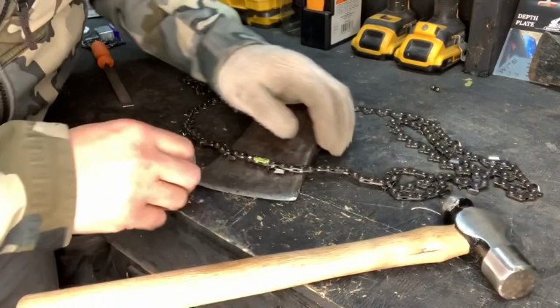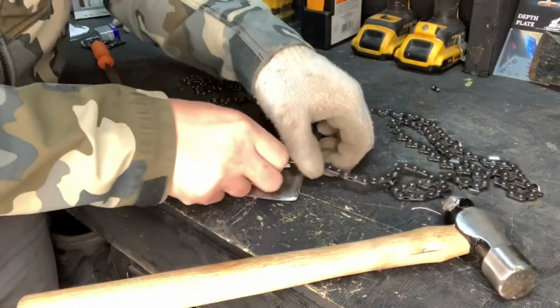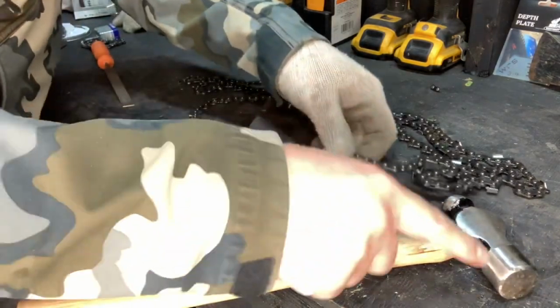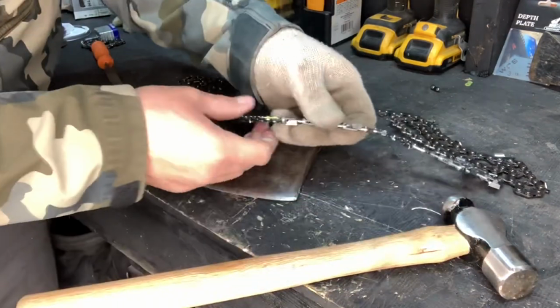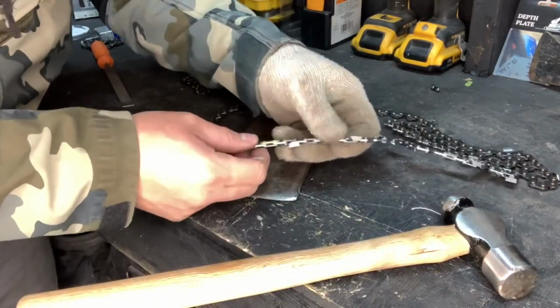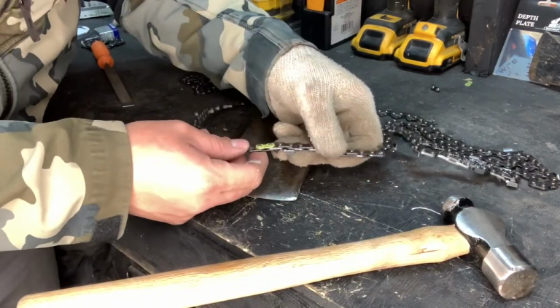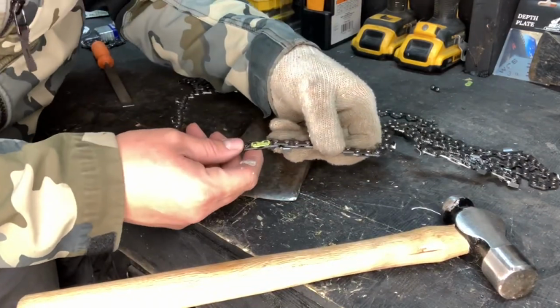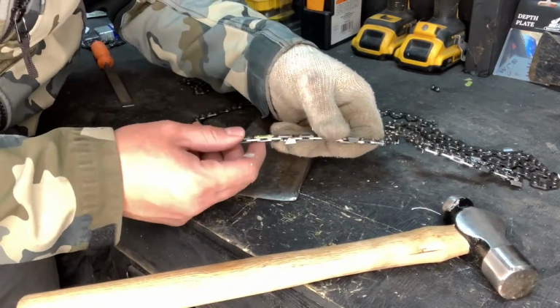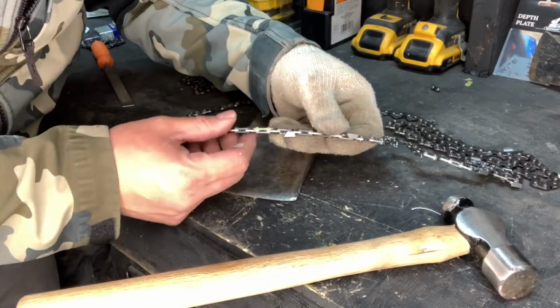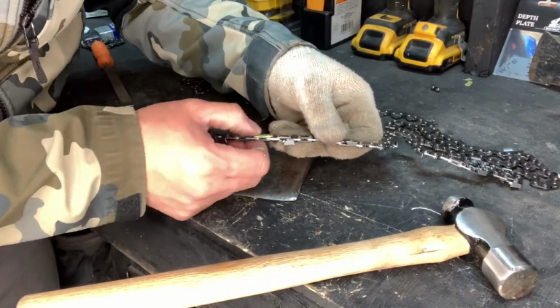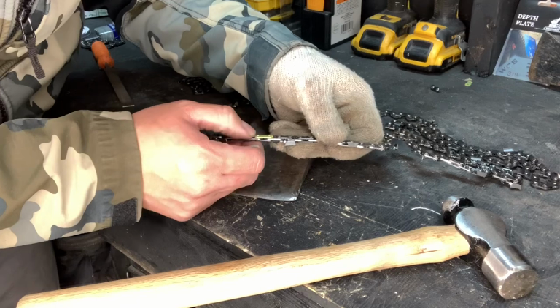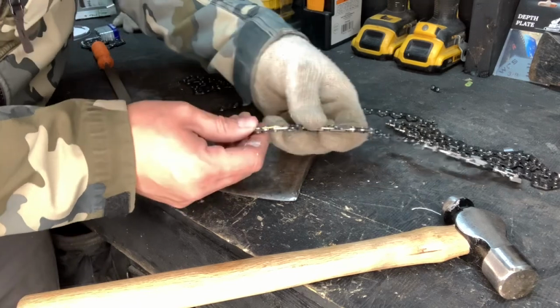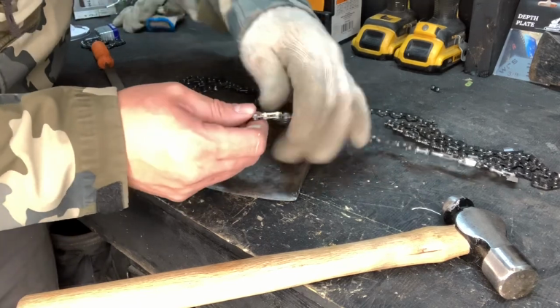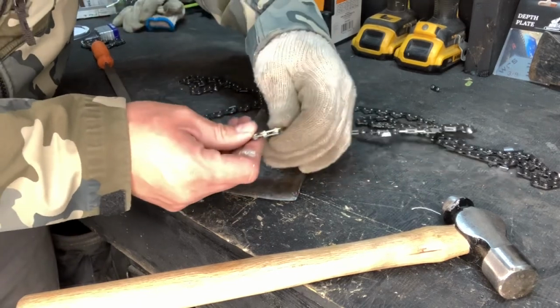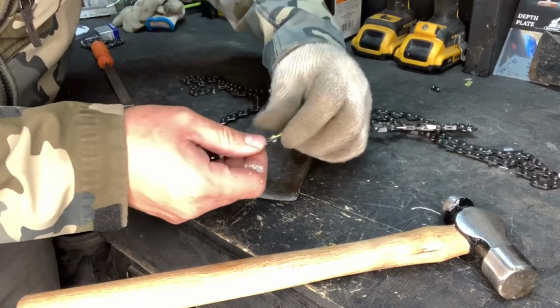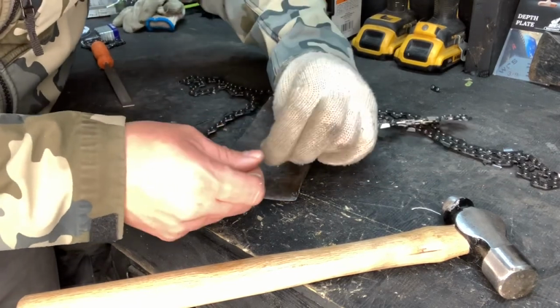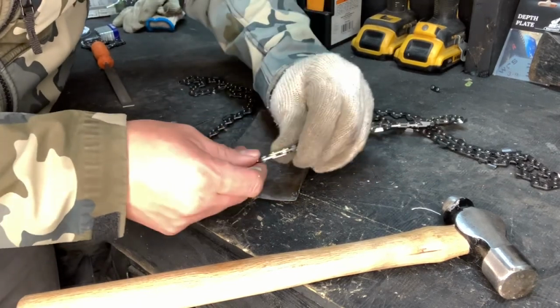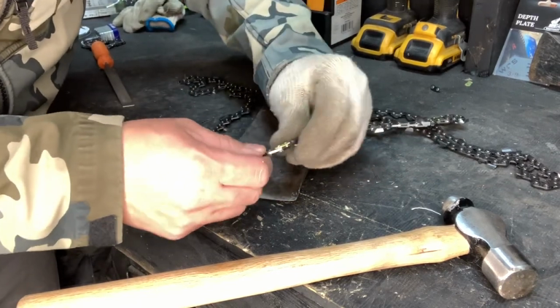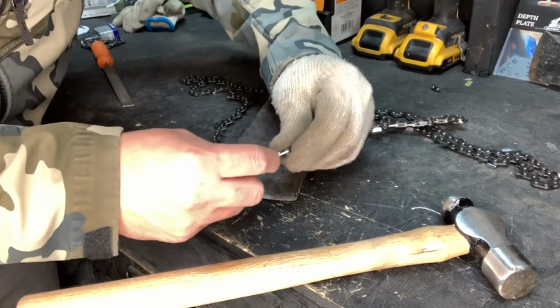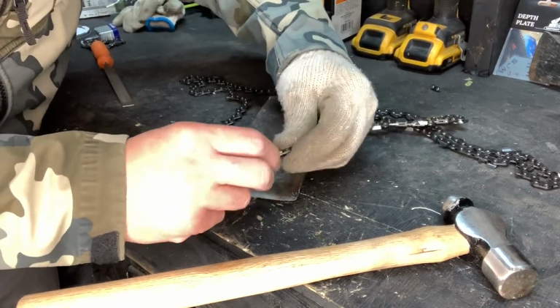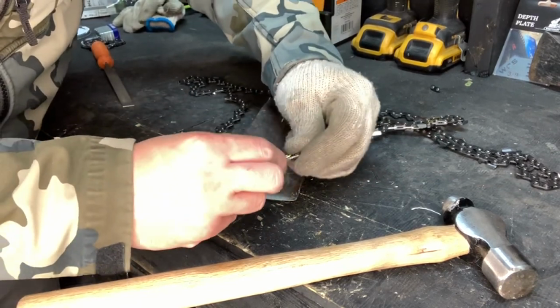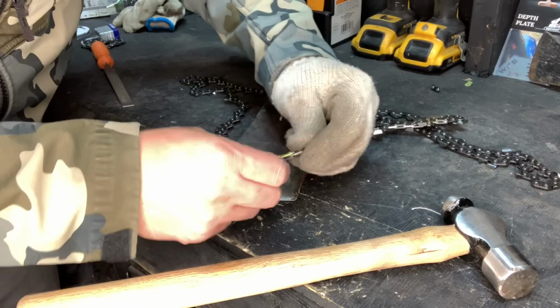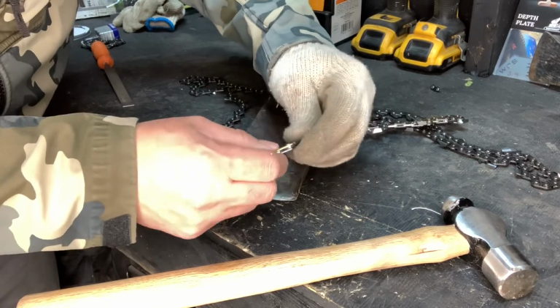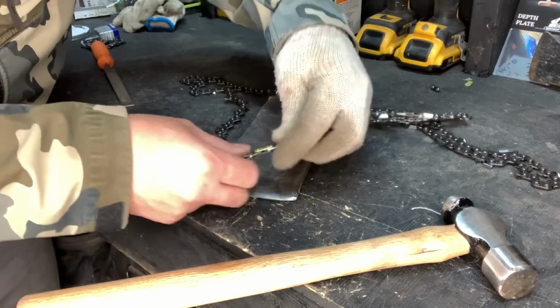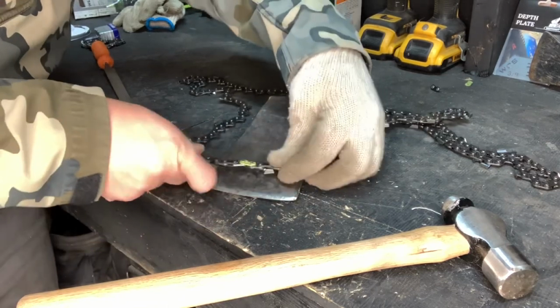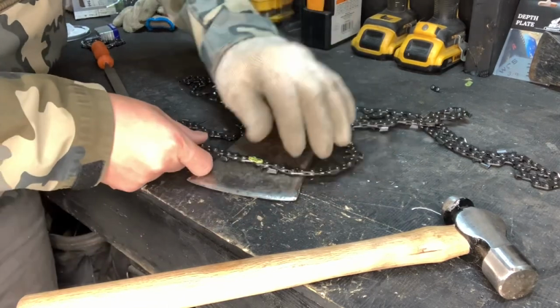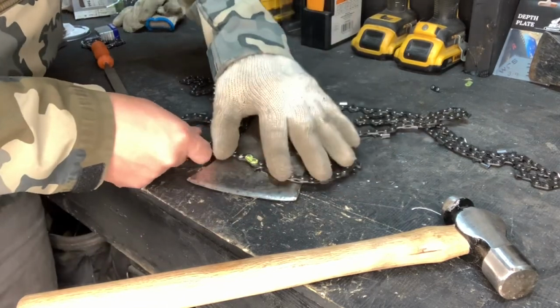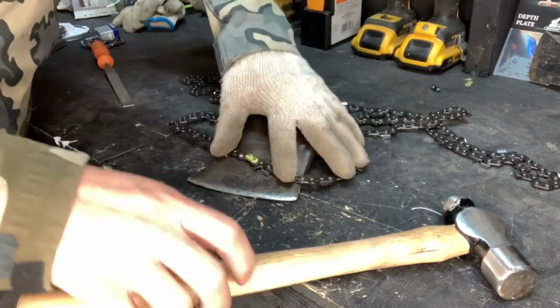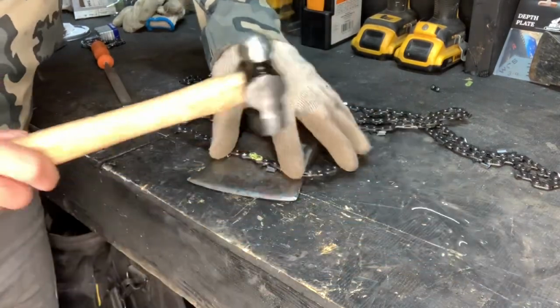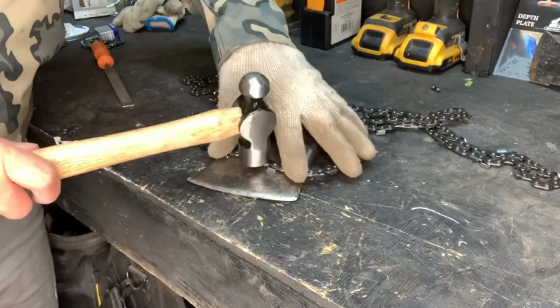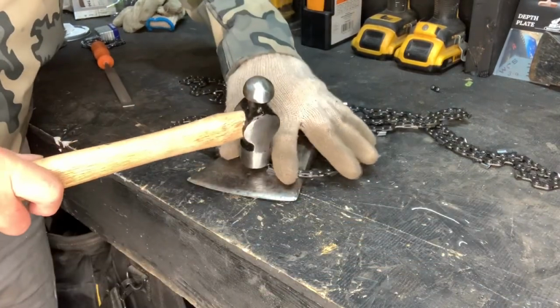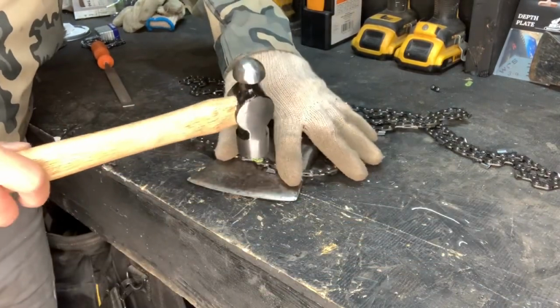You can use the big side — it's a lot easier. It just smashes those rivets down. You want to make sure you don't get it too tight to where your chain does not move around the tip of your bar. I'll go a couple more times and this chain is ready to go.